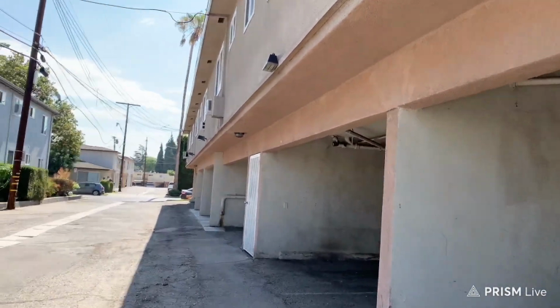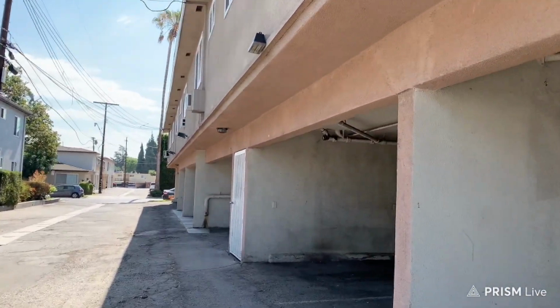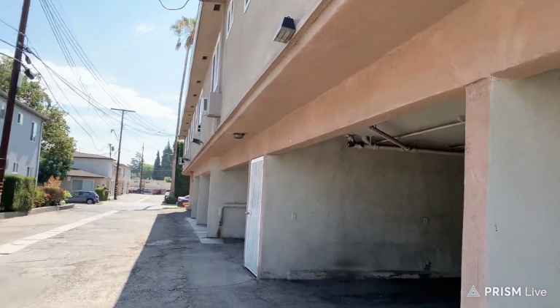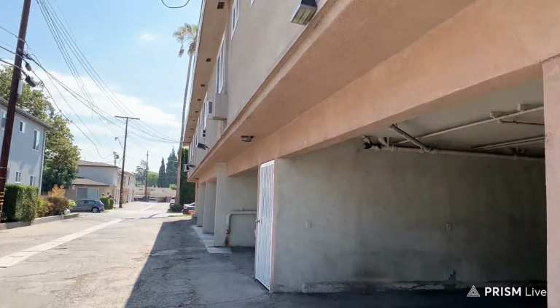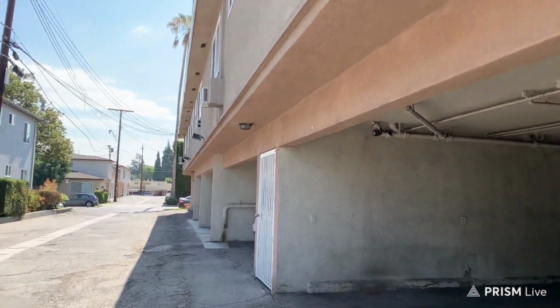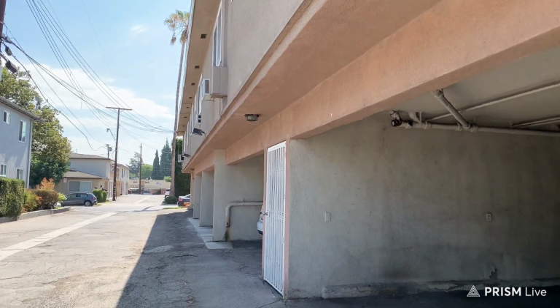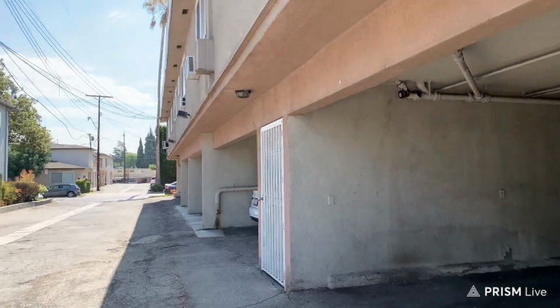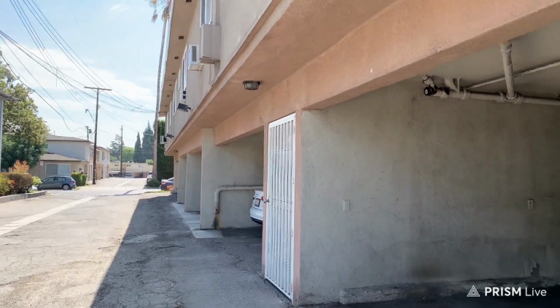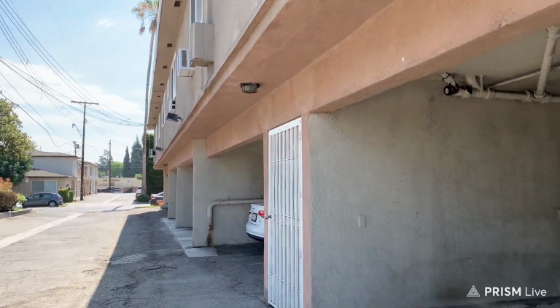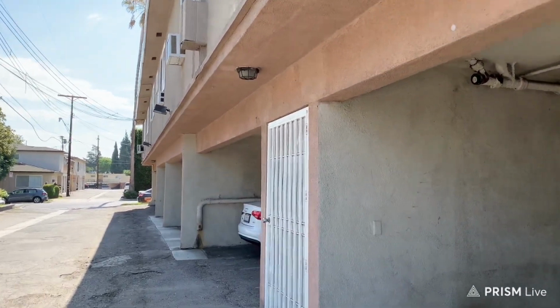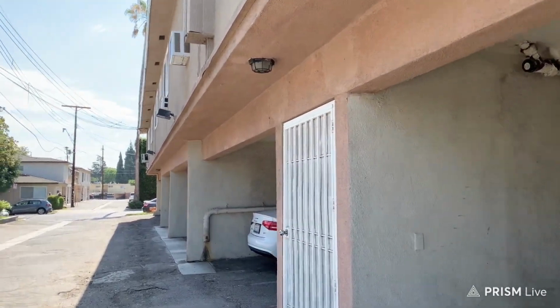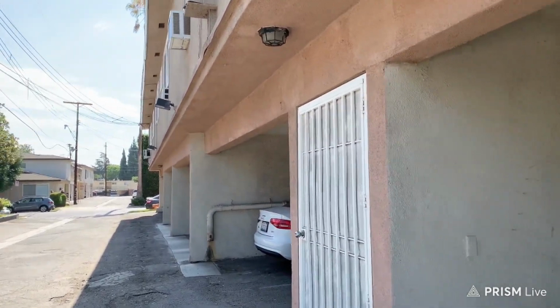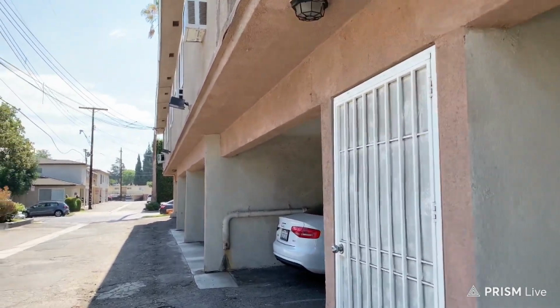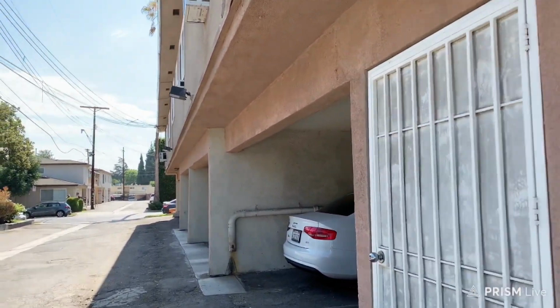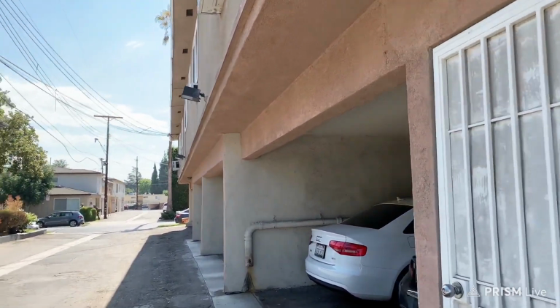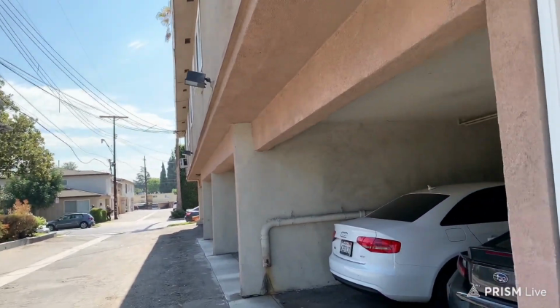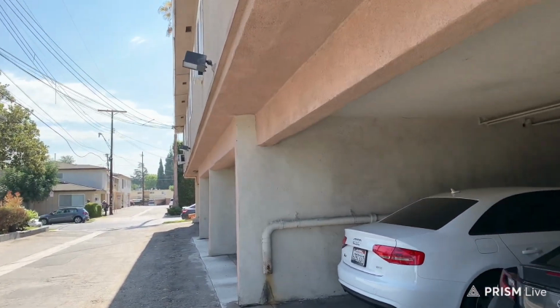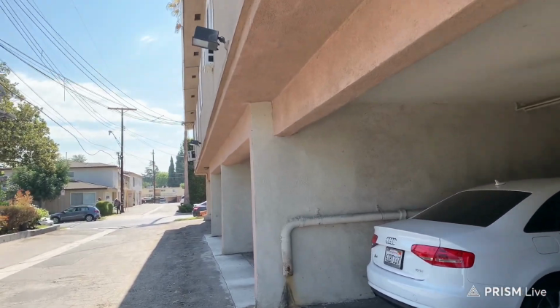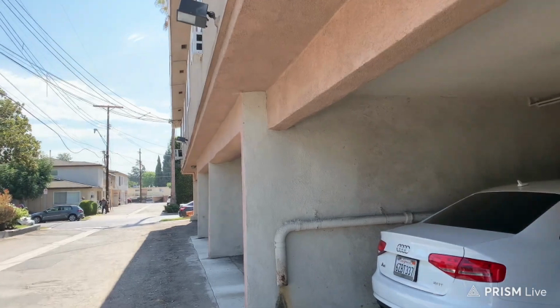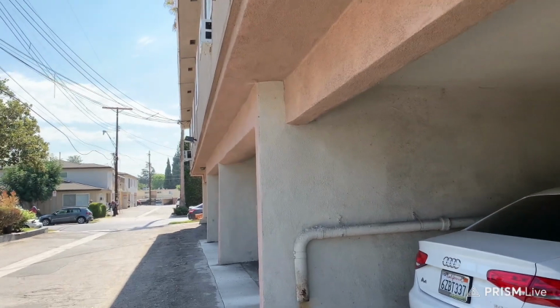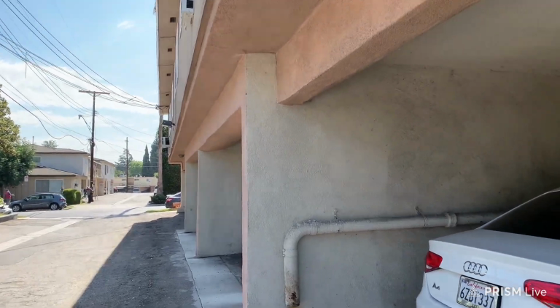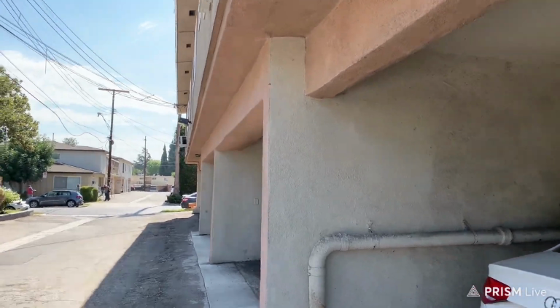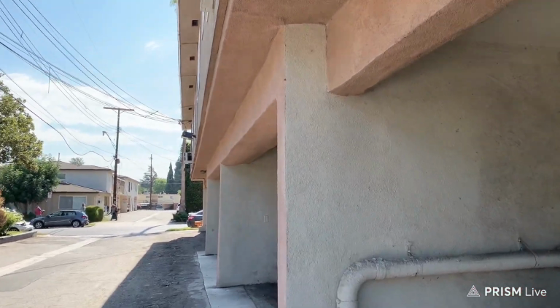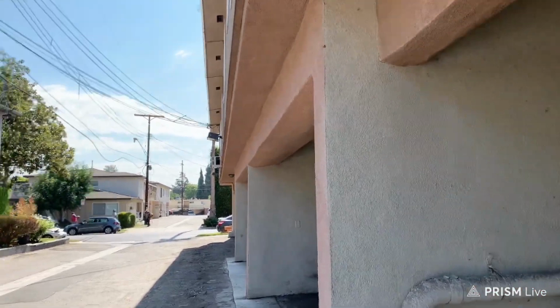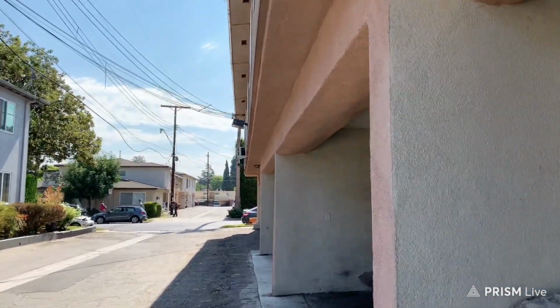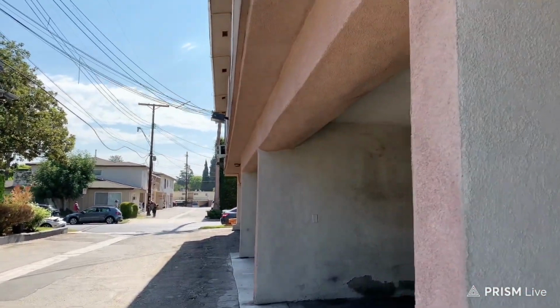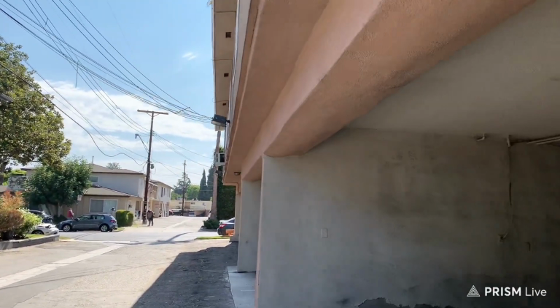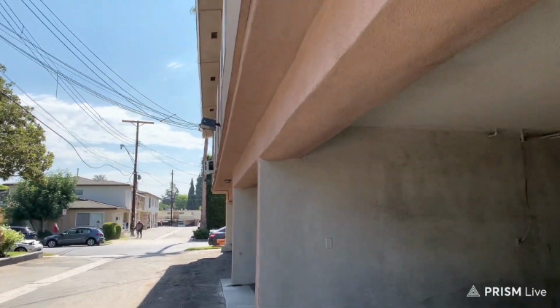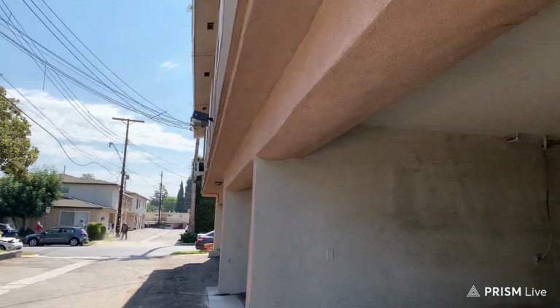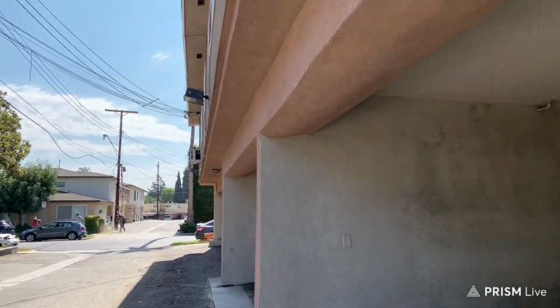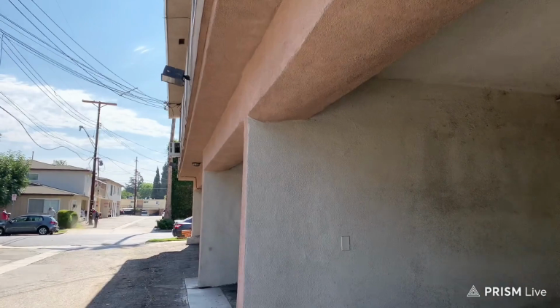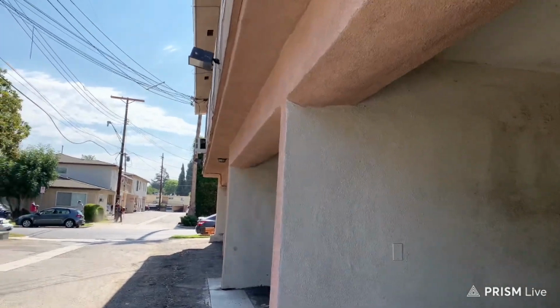Most of these buildings are older, like built in the 50s and 60s, I think. There are some new ones too, but a lot of them are older. Mine was built in 1954.